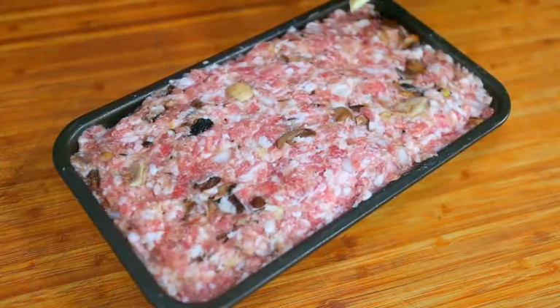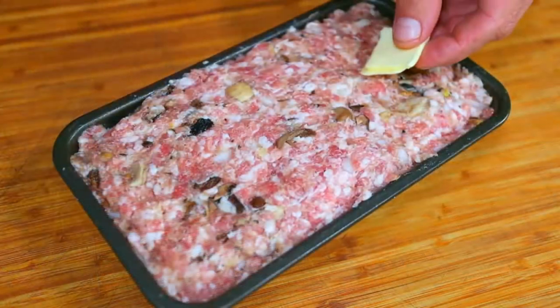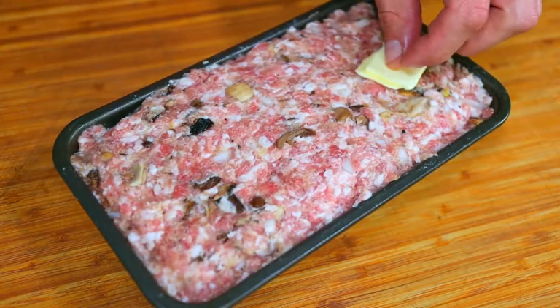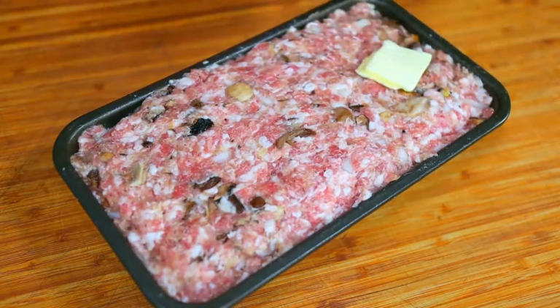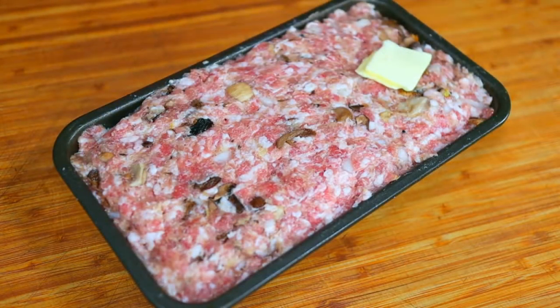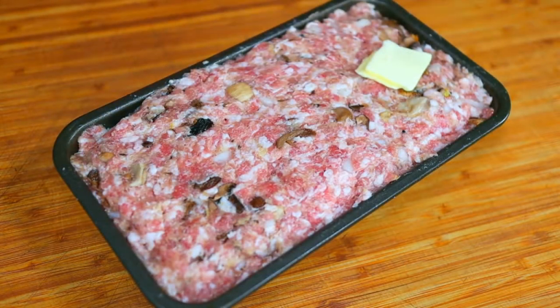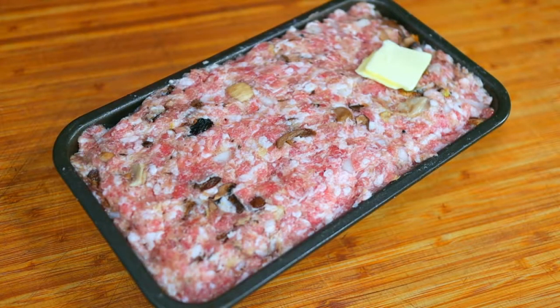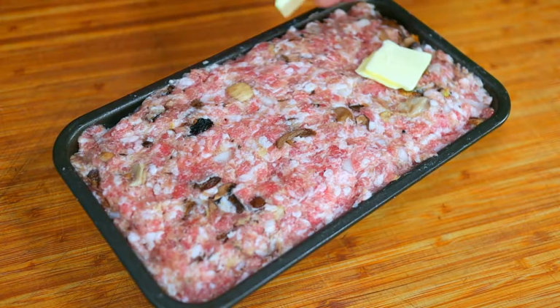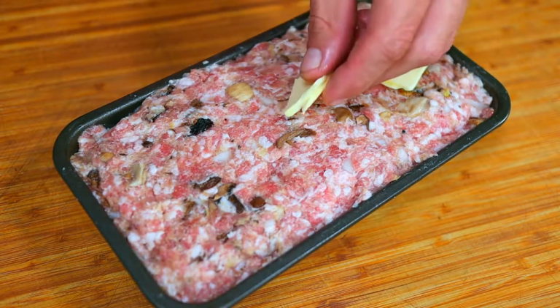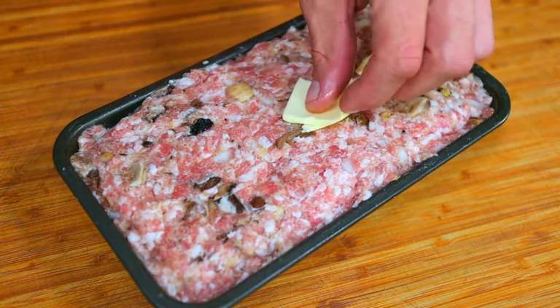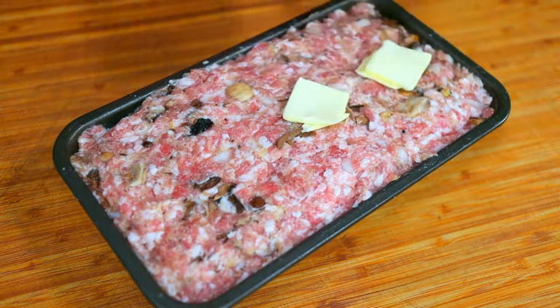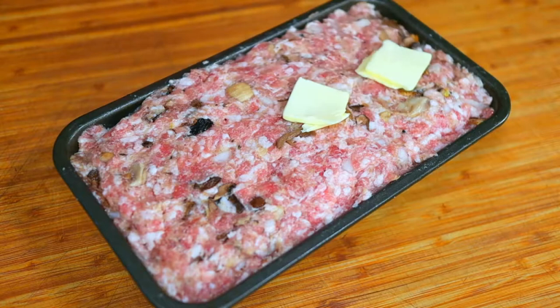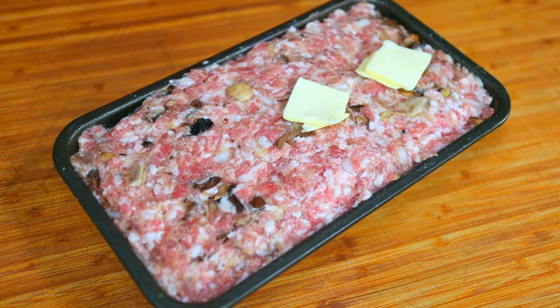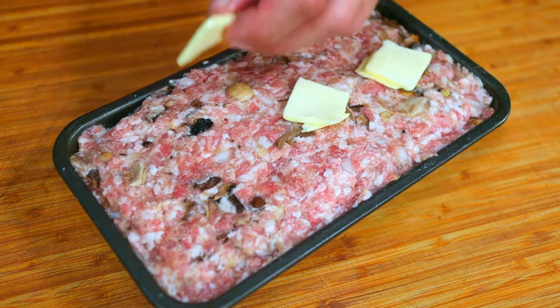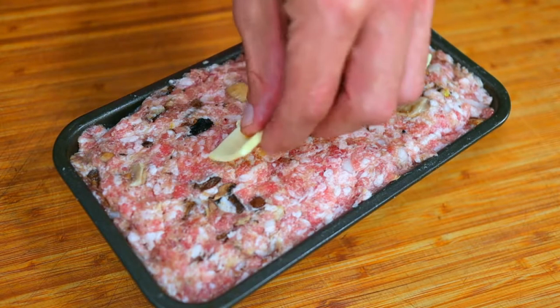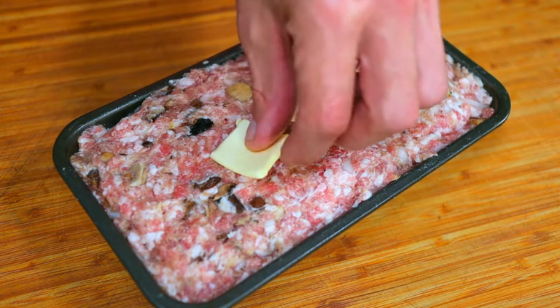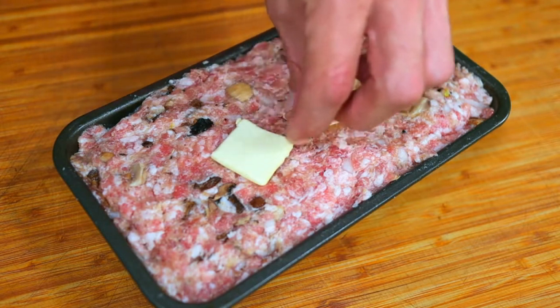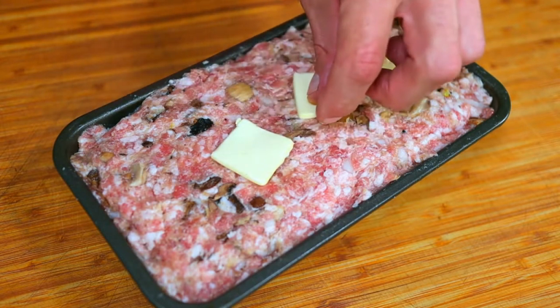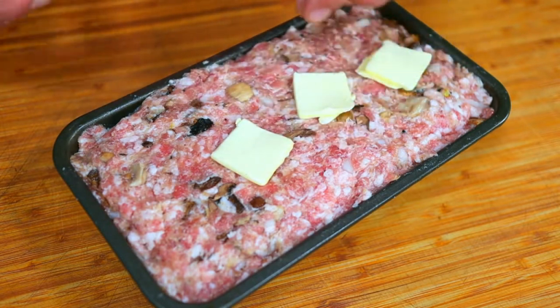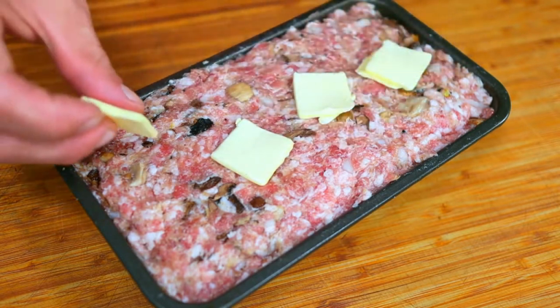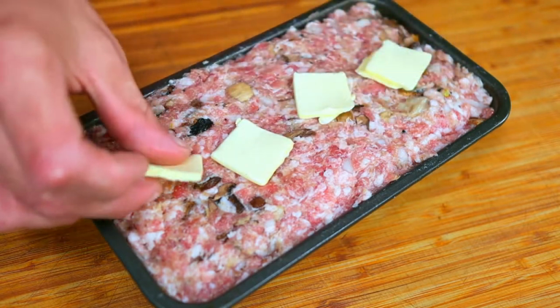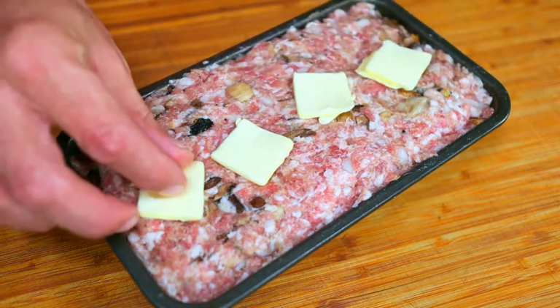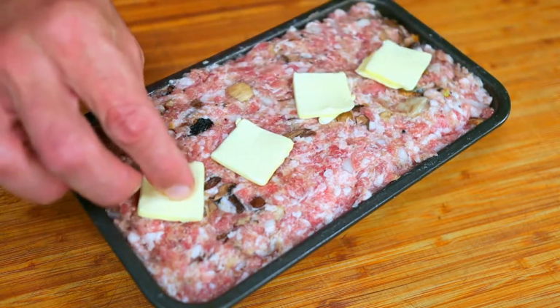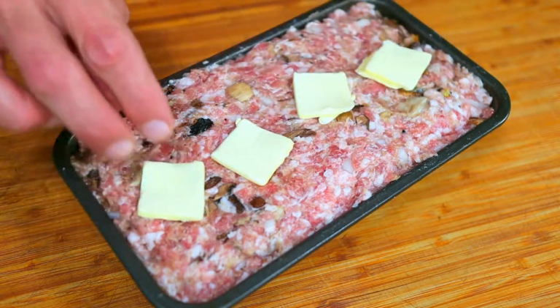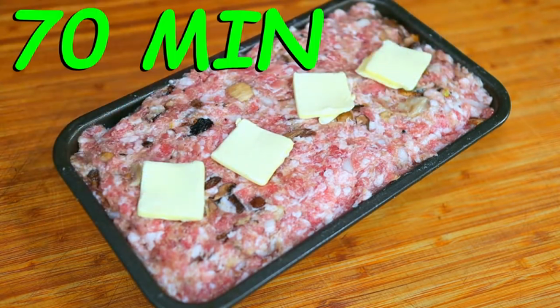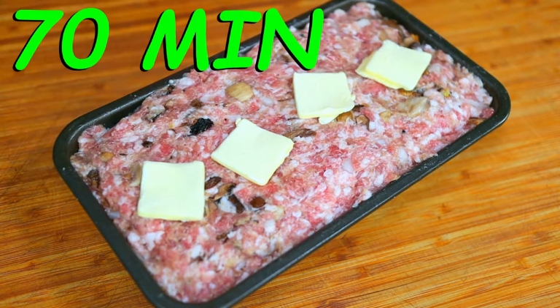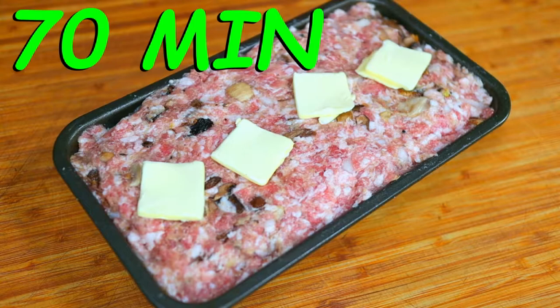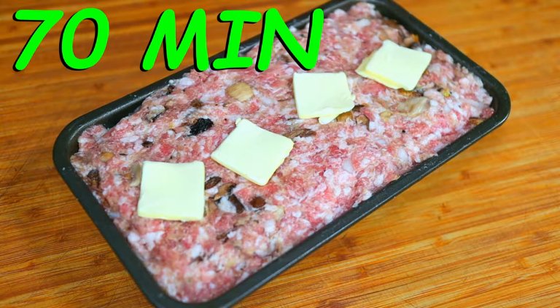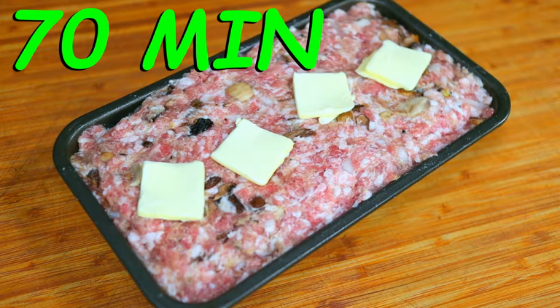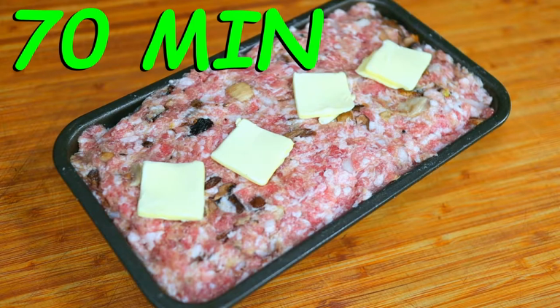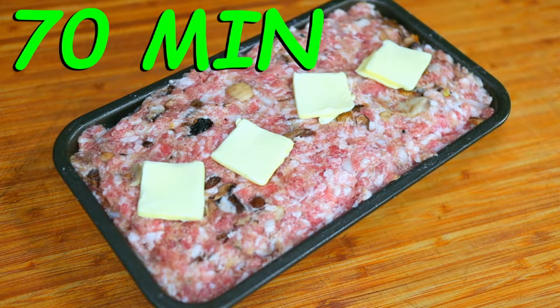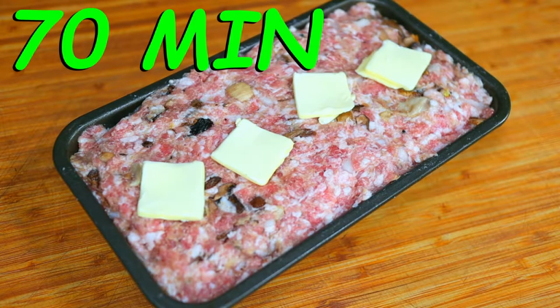Cut one tablespoon of butter into four pieces and lay them directly on top of the loaf. Place it on a liner and bake it for one hour and 10 minutes, rotating it halfway through.